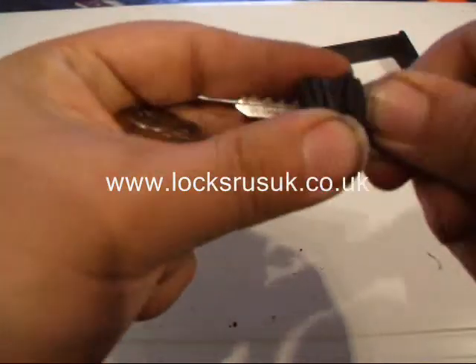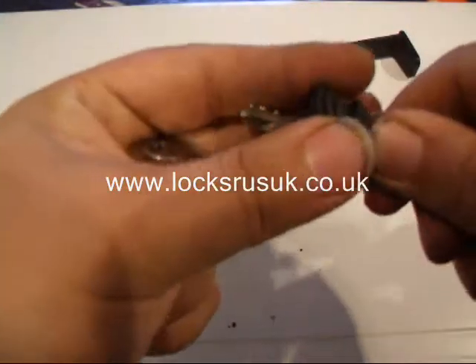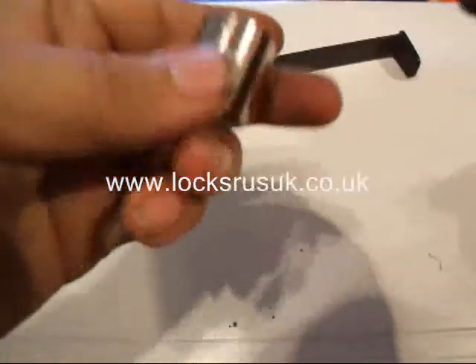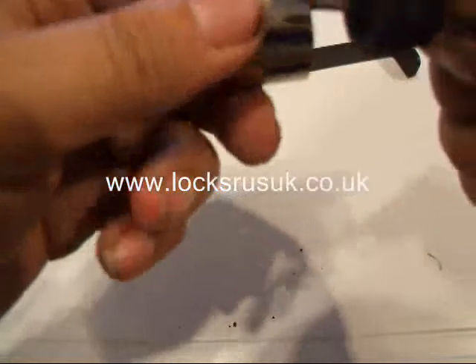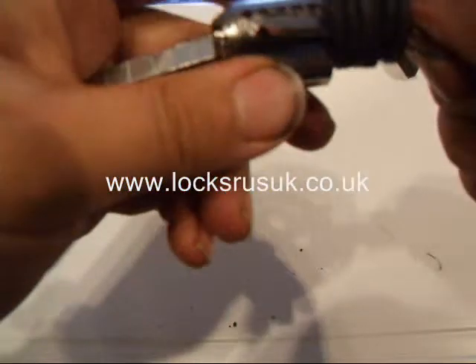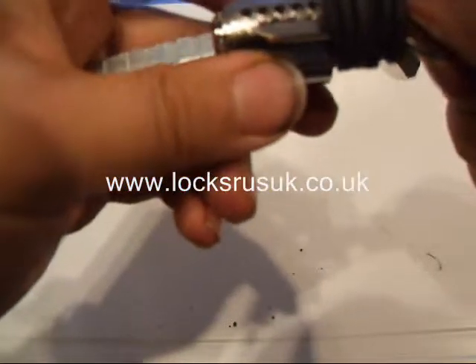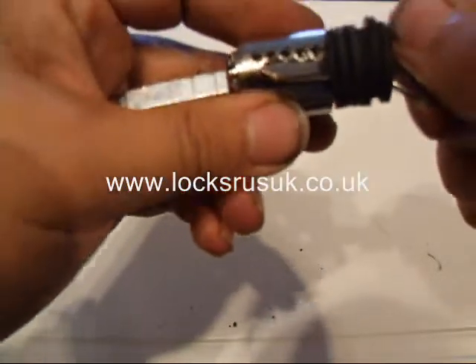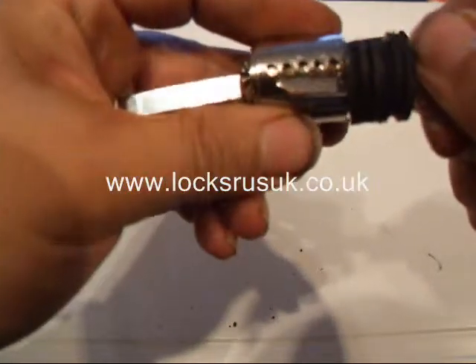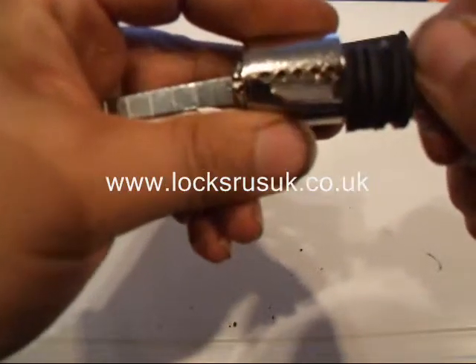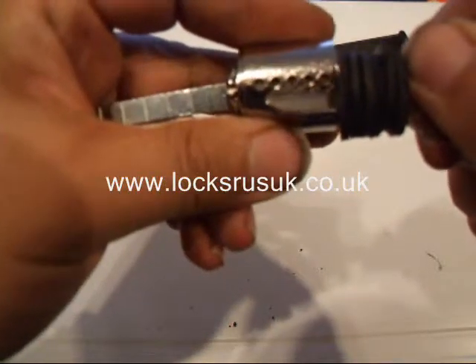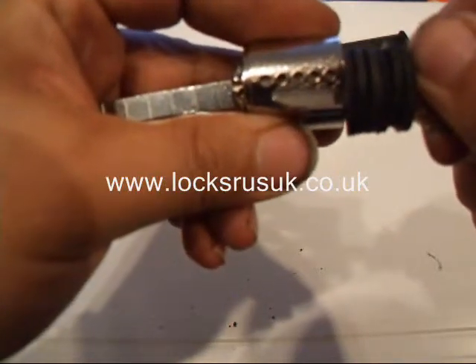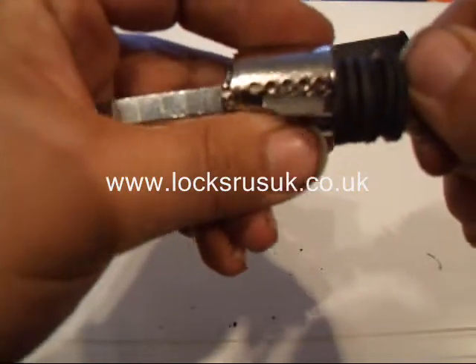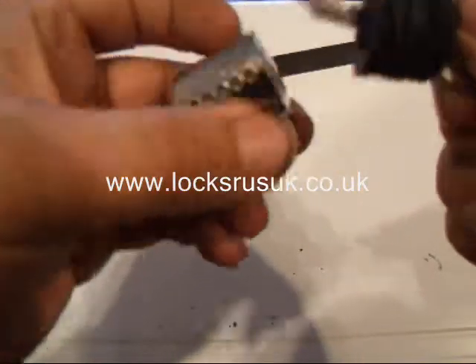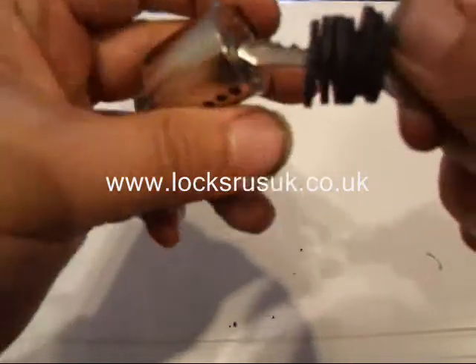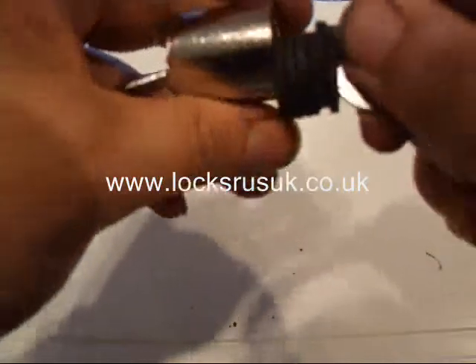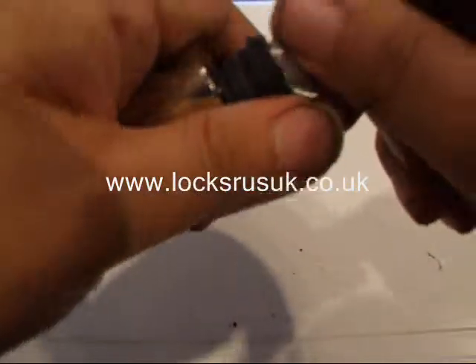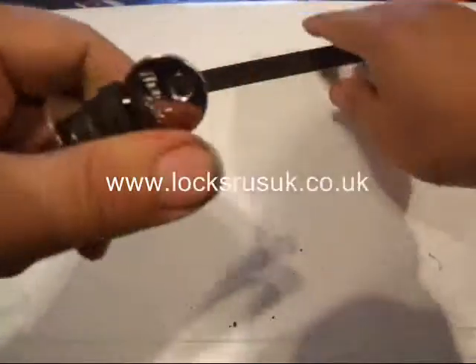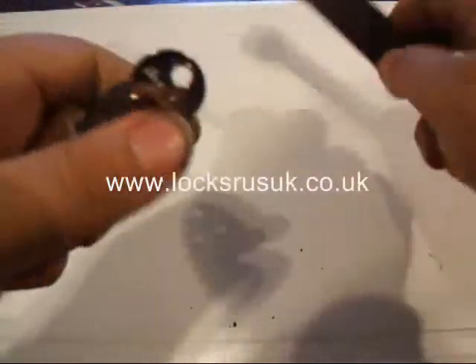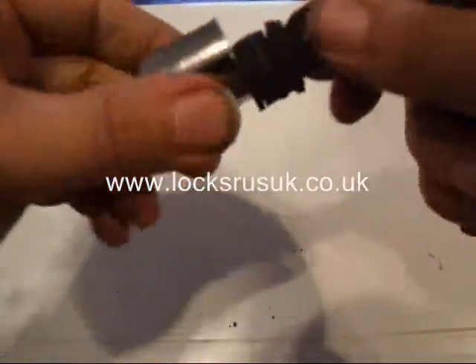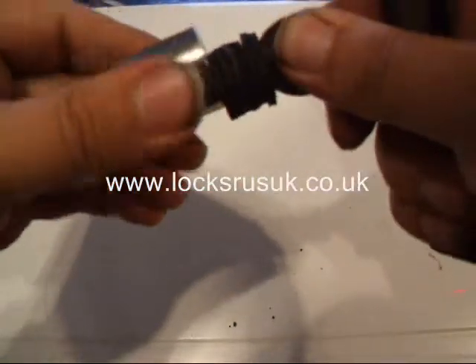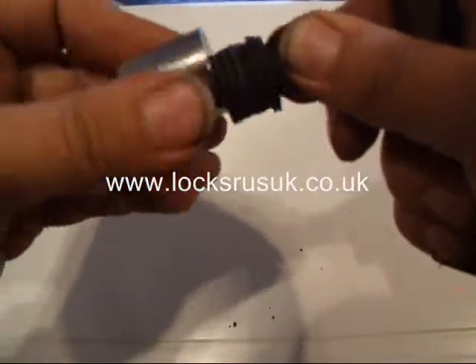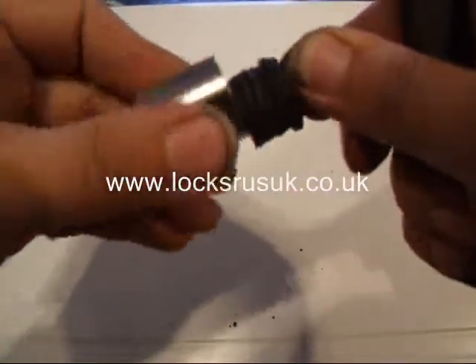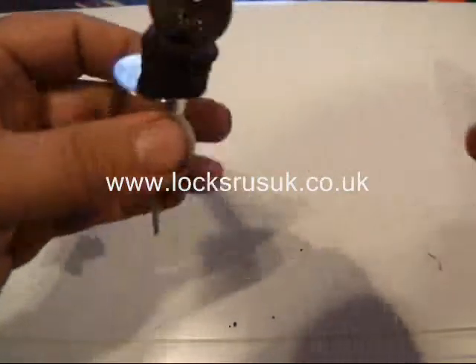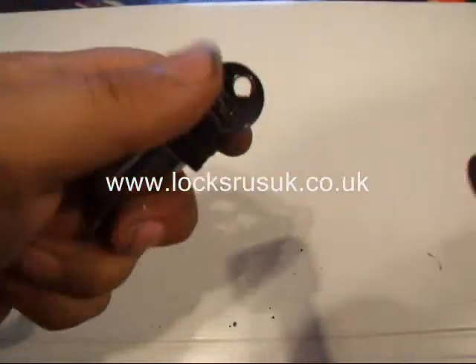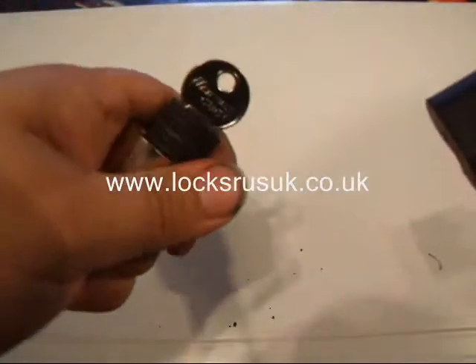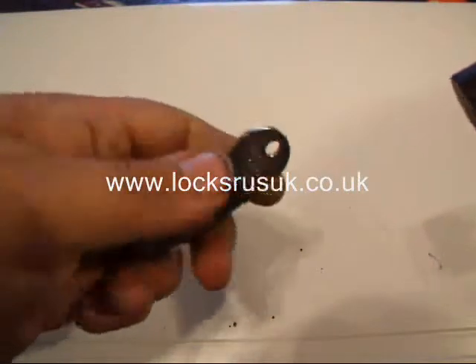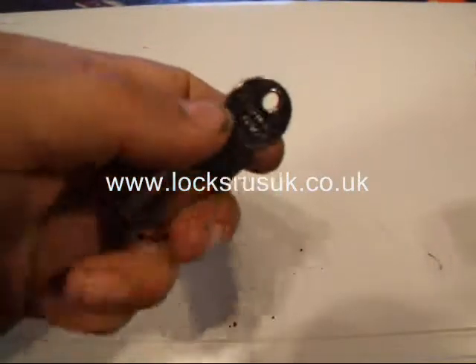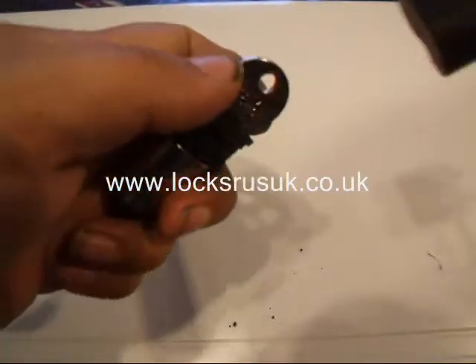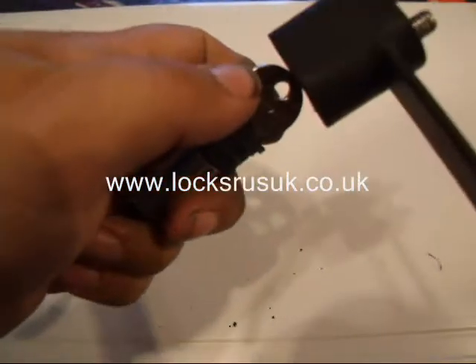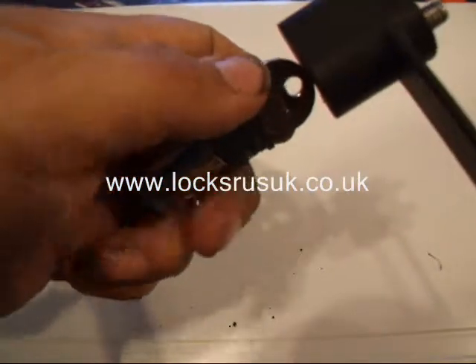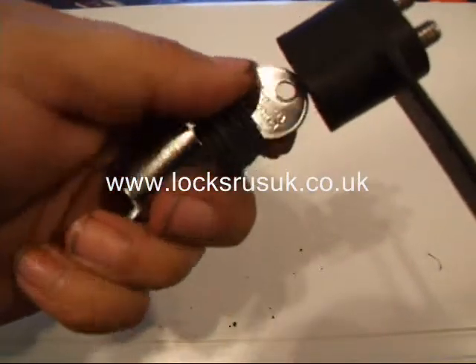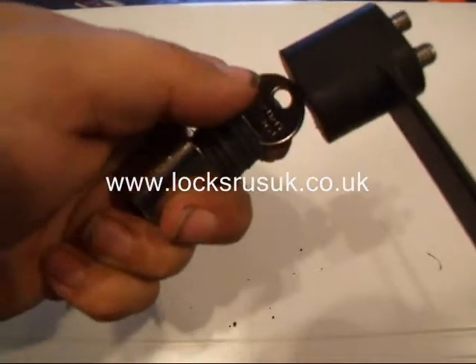I've already spaced it out. I'll show you — that's spaced out so it fits just before the end pin. Put that key in. I'll show you that's locked up. I don't actually have the key for the lock. And I've got bumping that now.